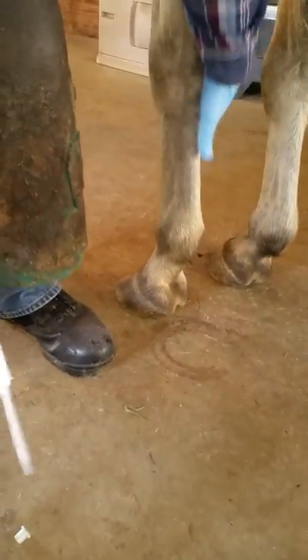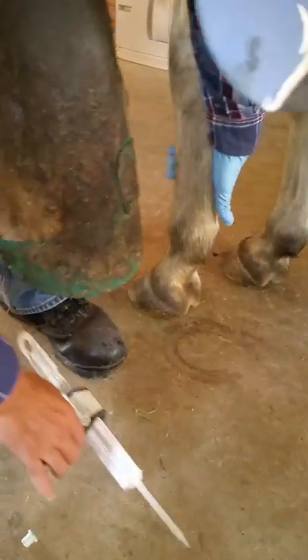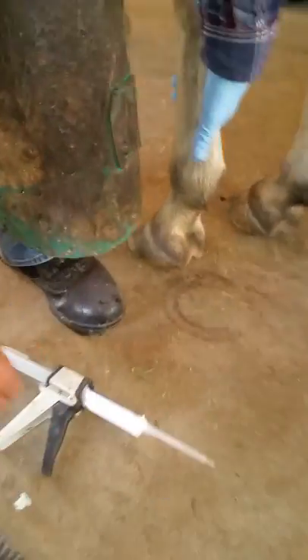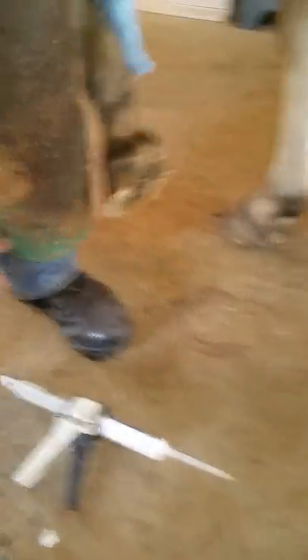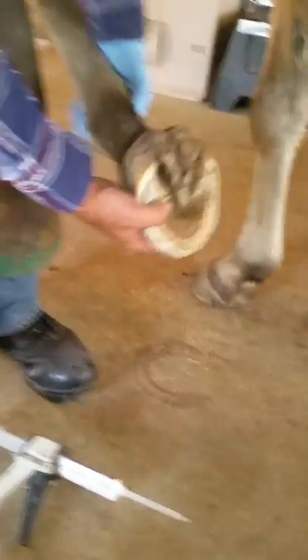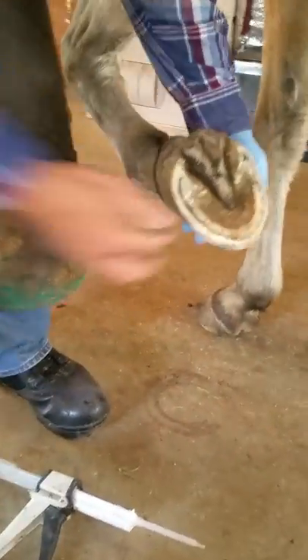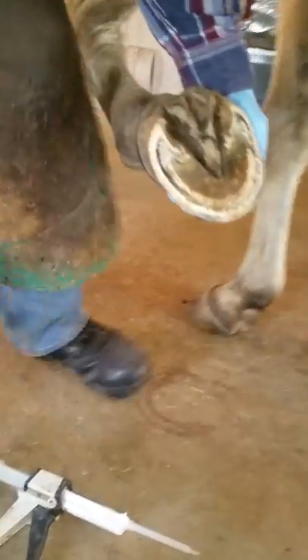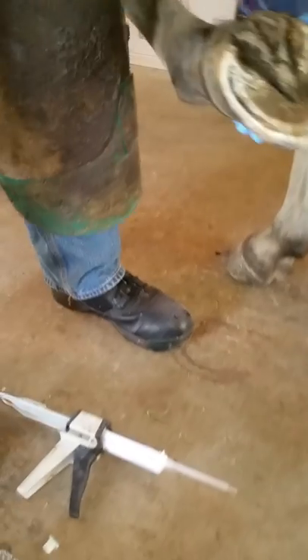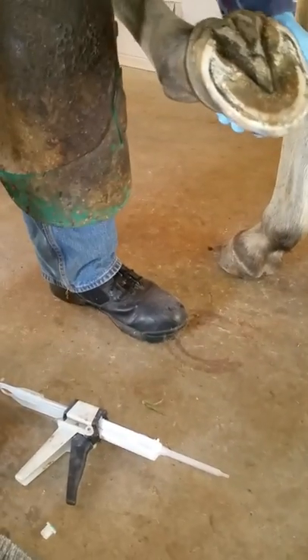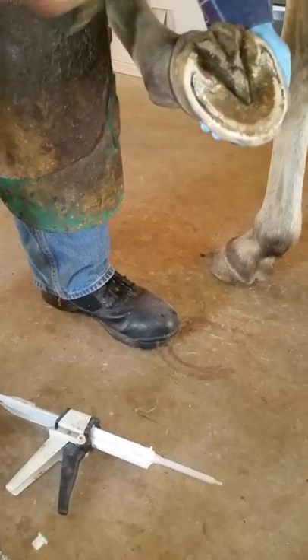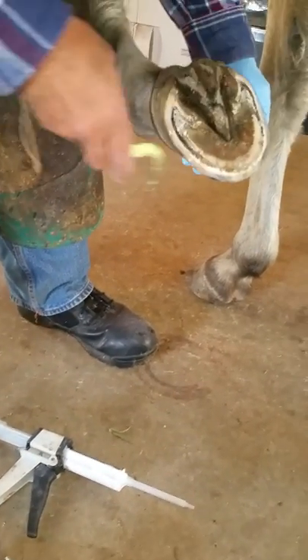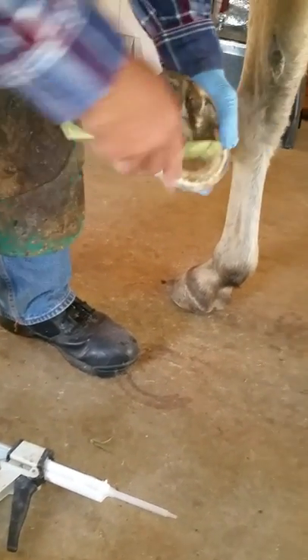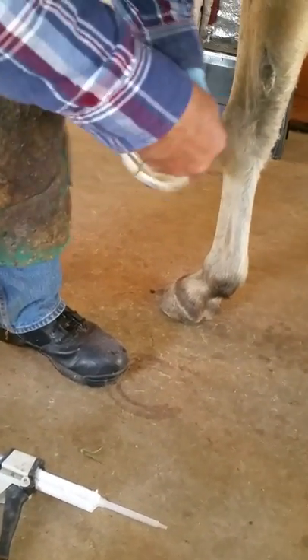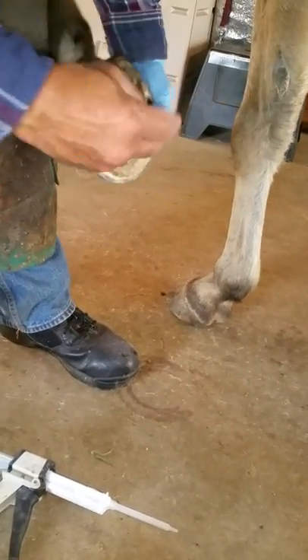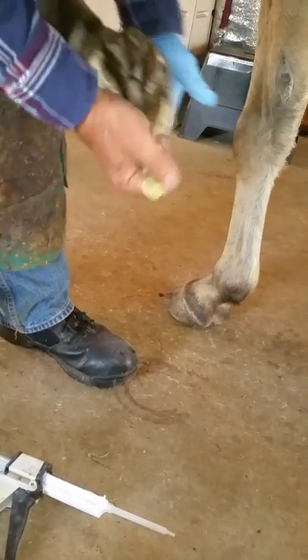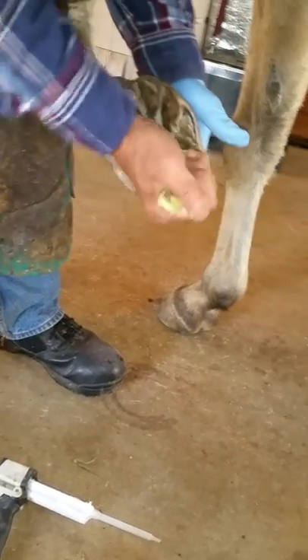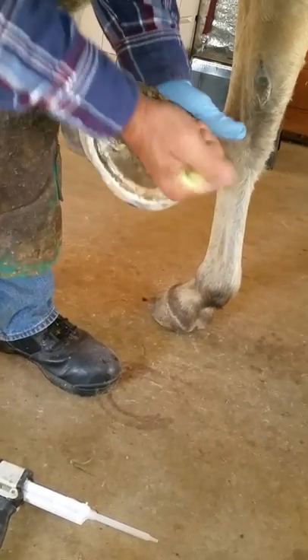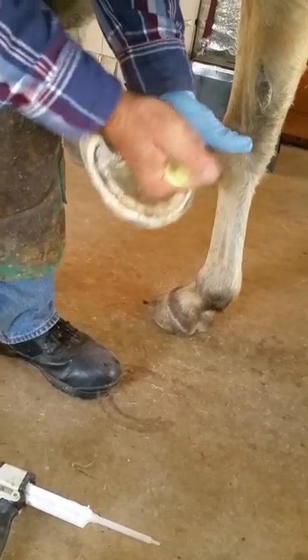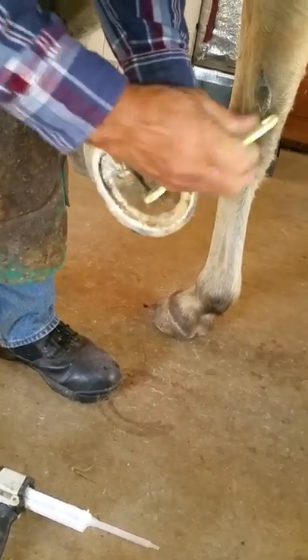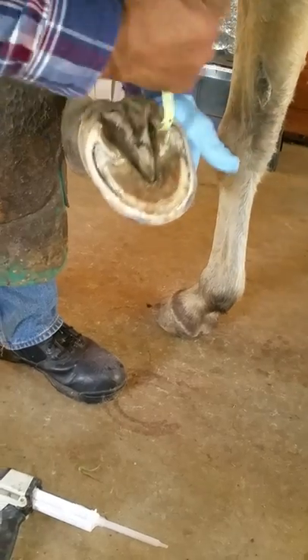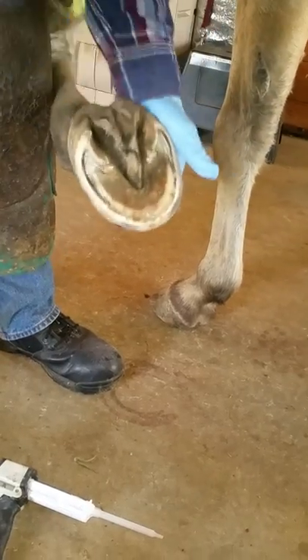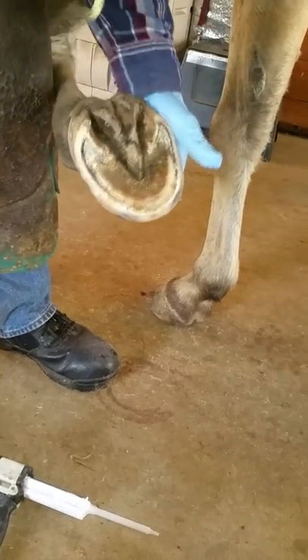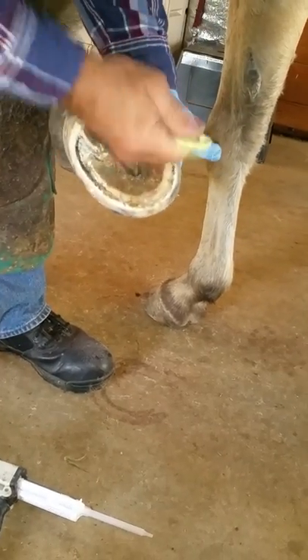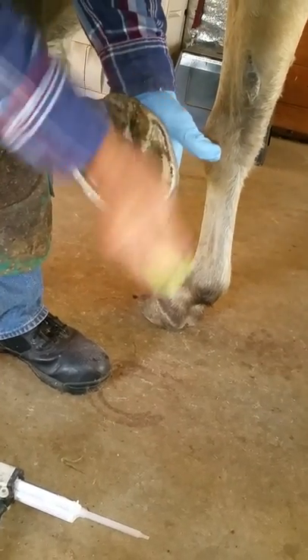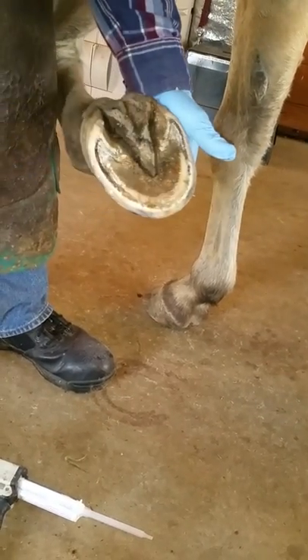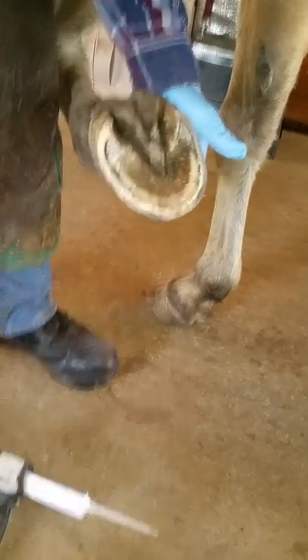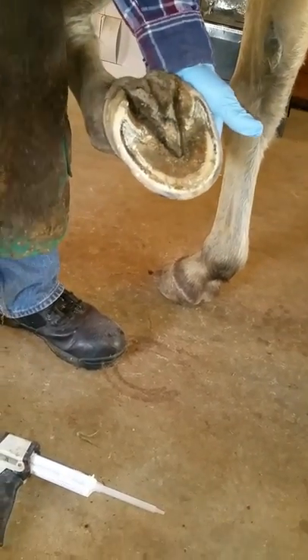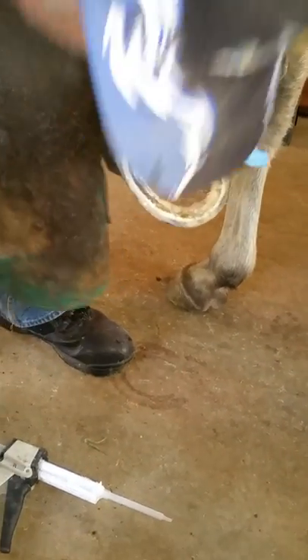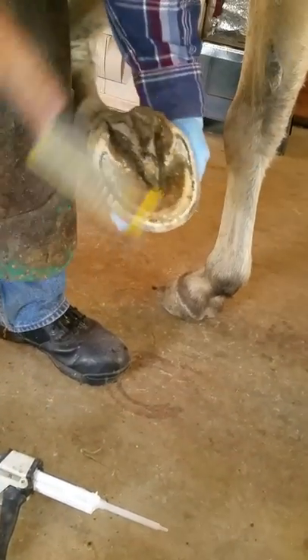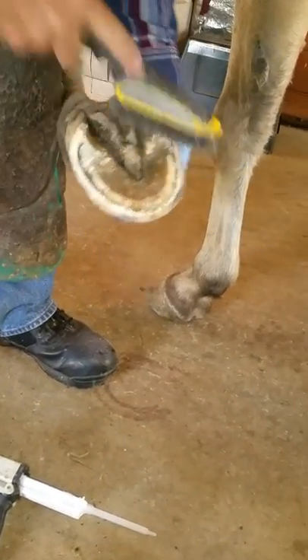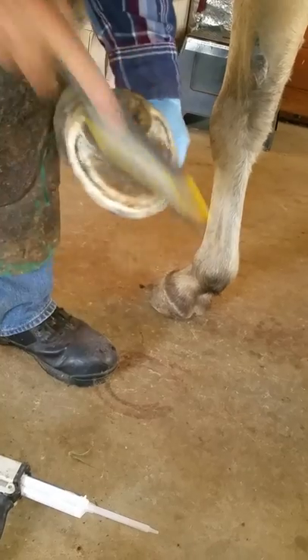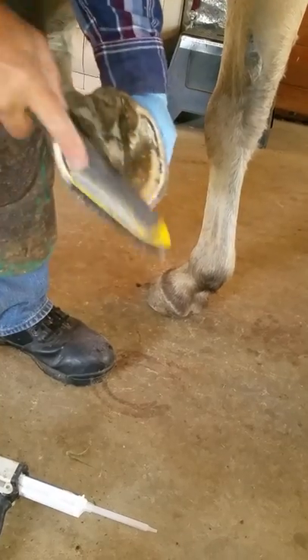When you go to apply Hoof Armor, you want to squeeze the trigger of the dispenser gently, because otherwise it comes out quickly. The best thing to do is just squeeze it gently until you get a feel for it.